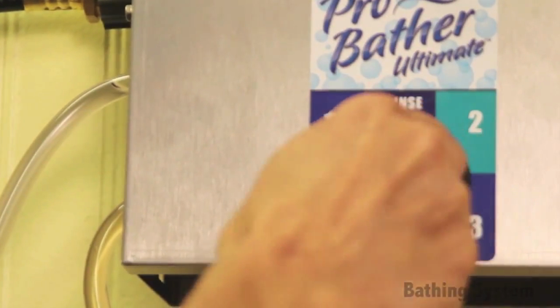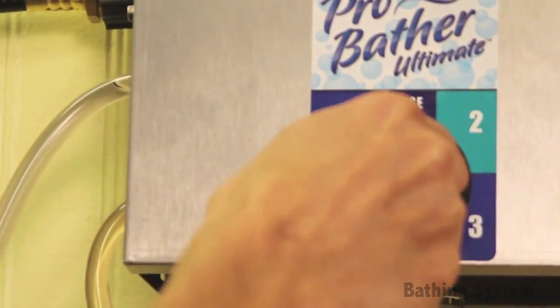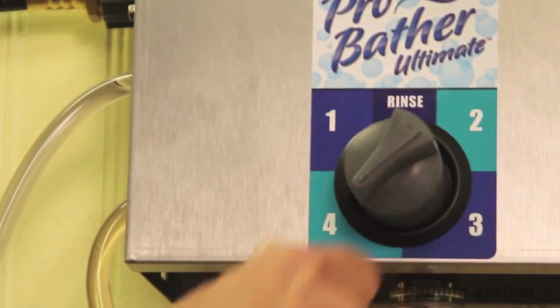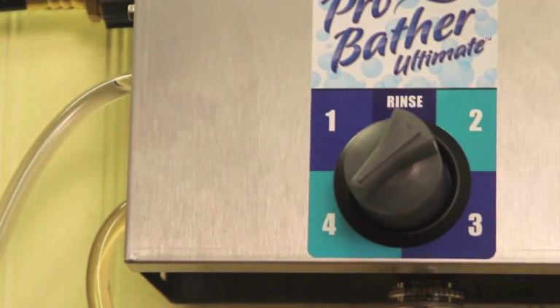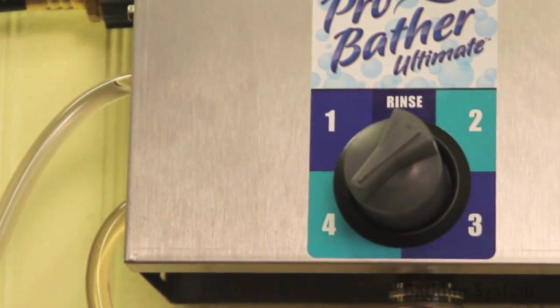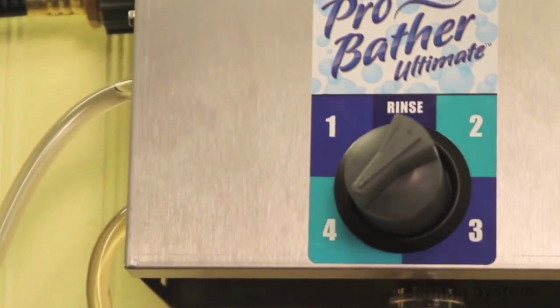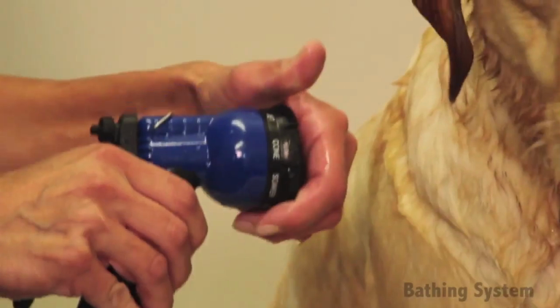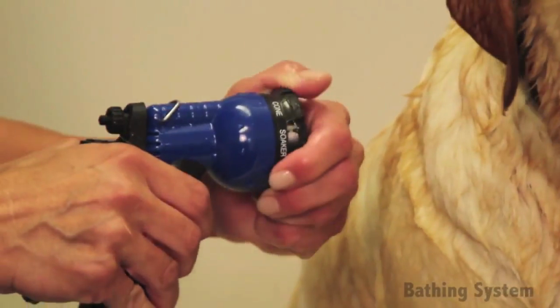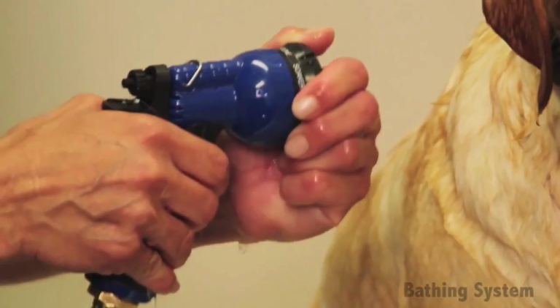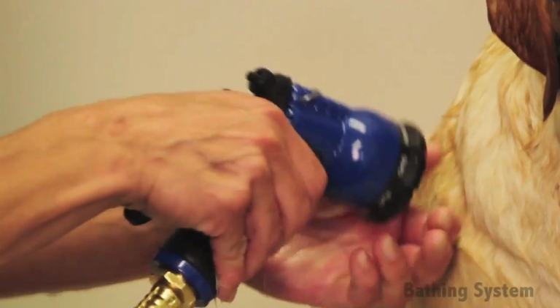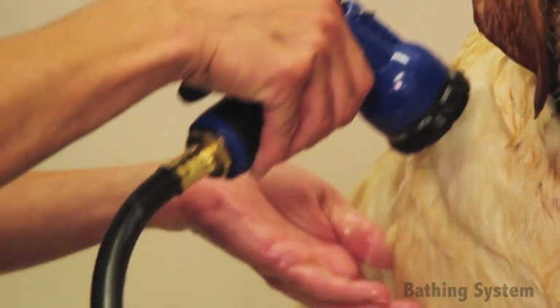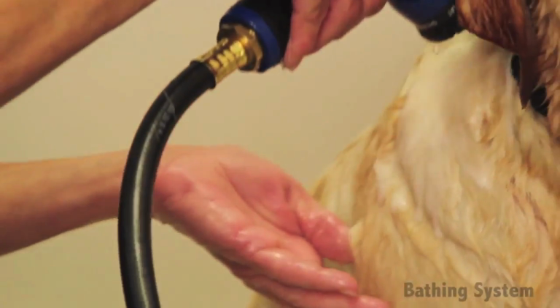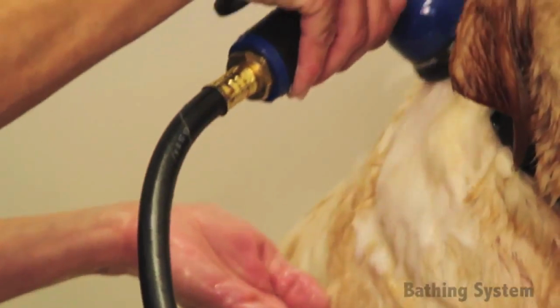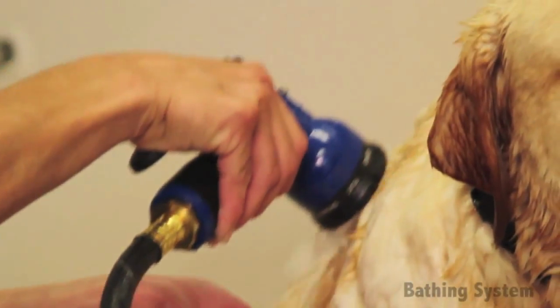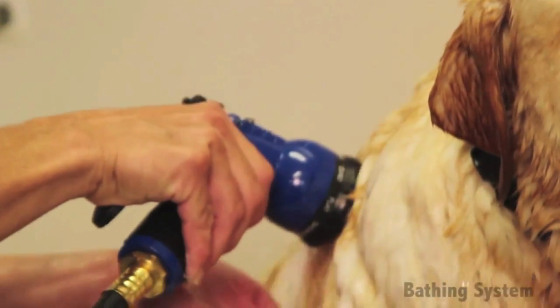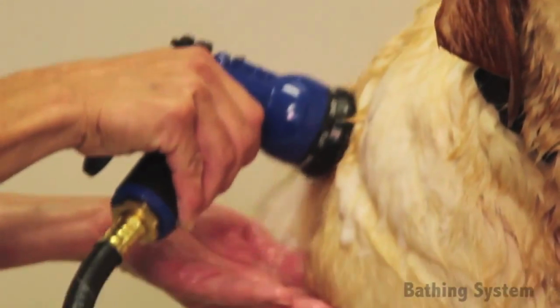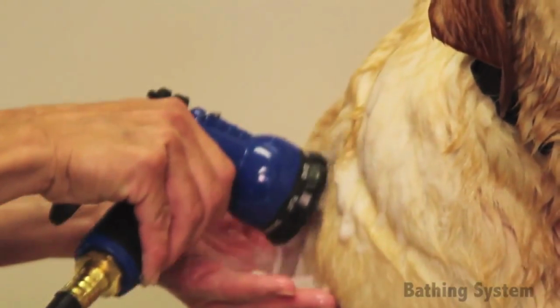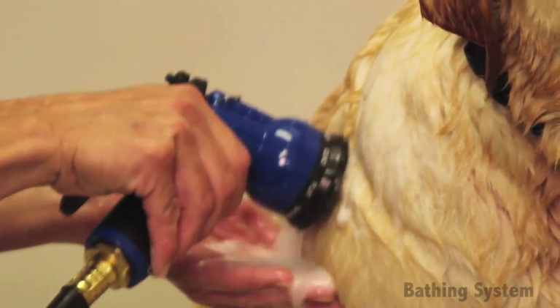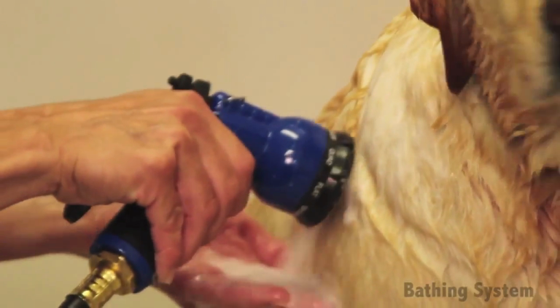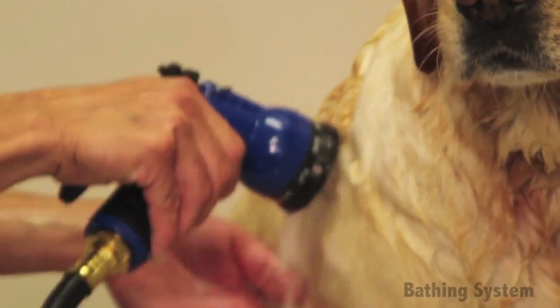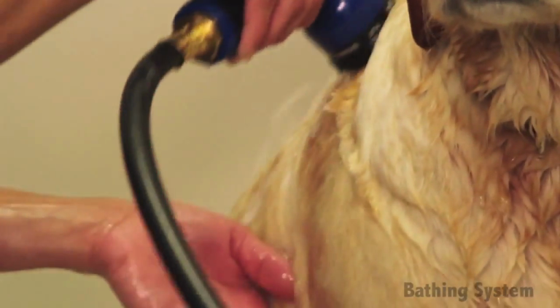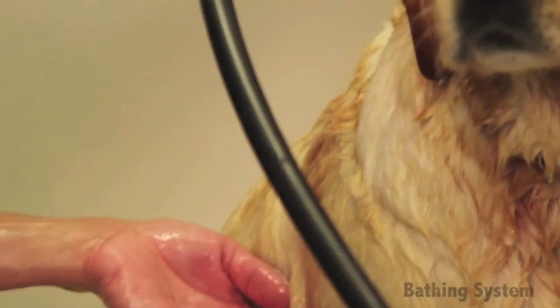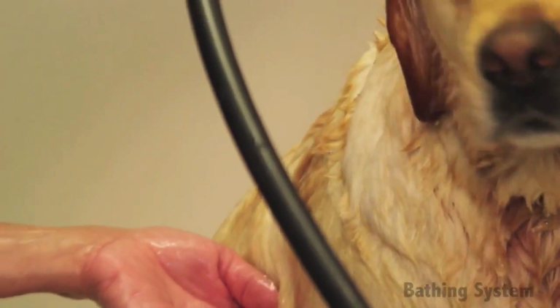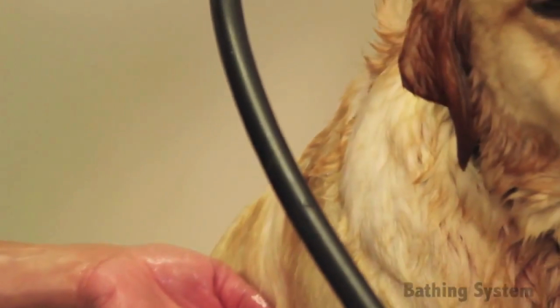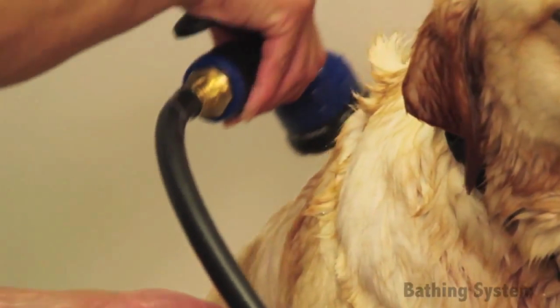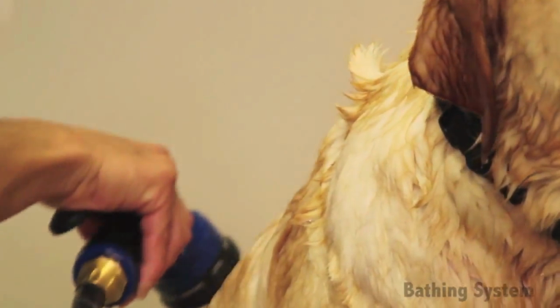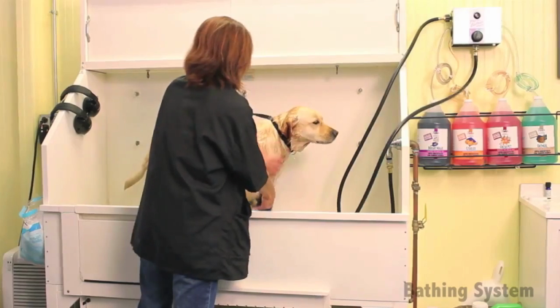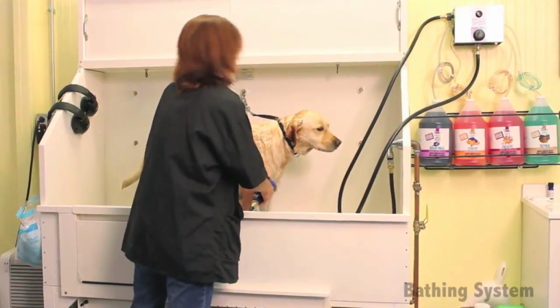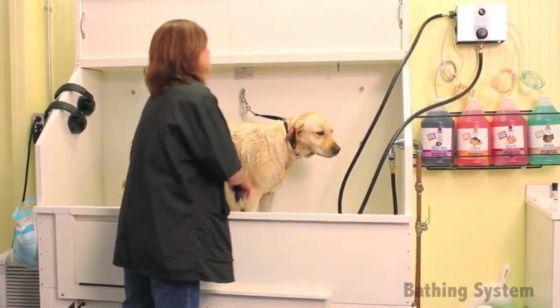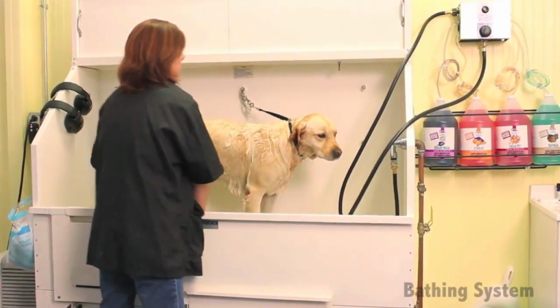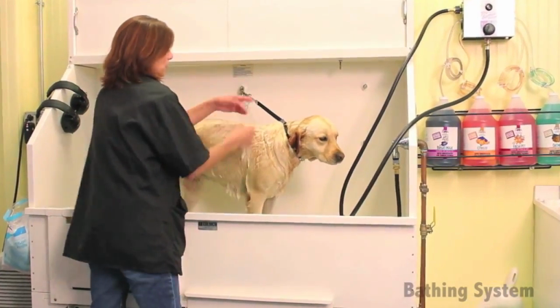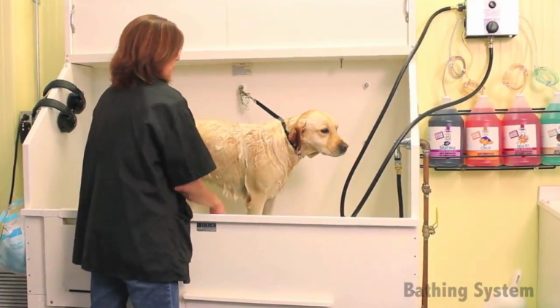How exactly does a bathing system work? A bathing system produces a pressurized stream of premixed shampoo and water that can quickly break through the oily outer barrier of a pet's coat, which helps pets get cleaner faster.